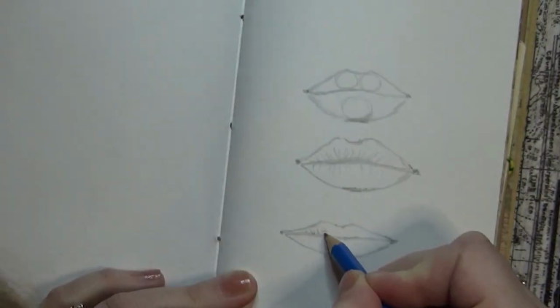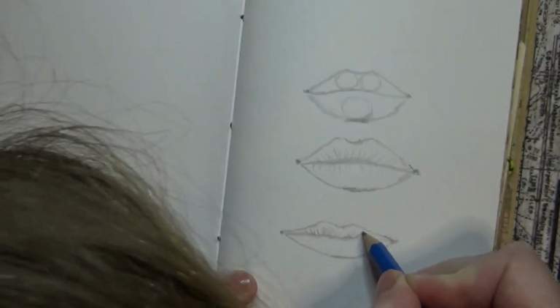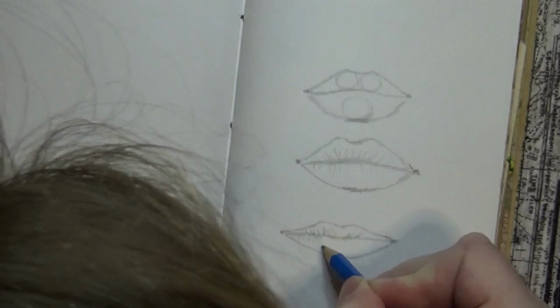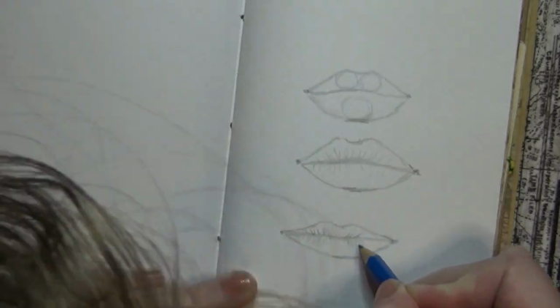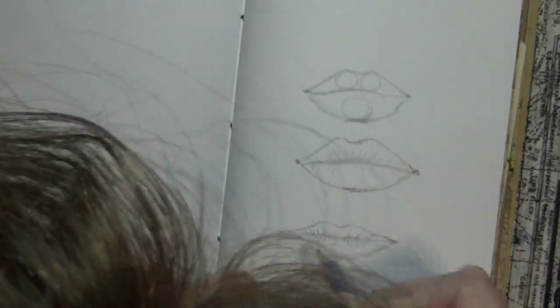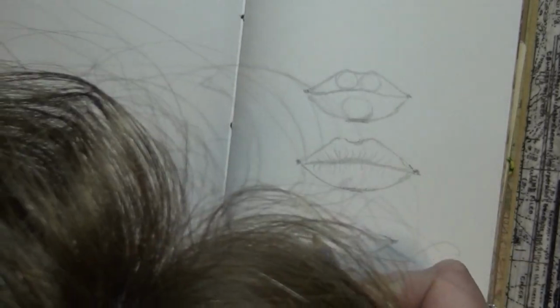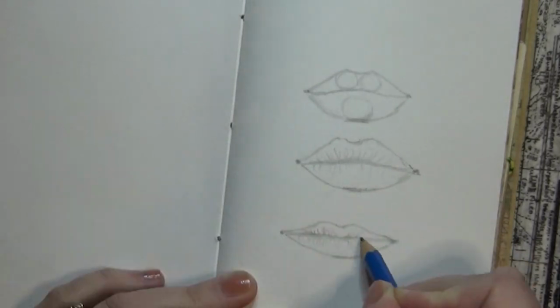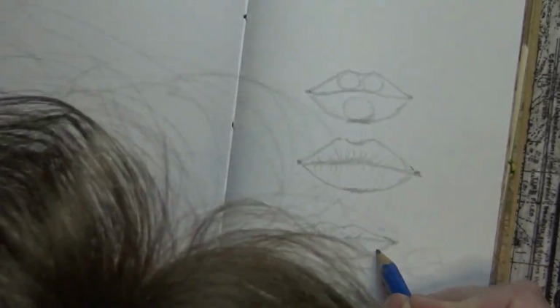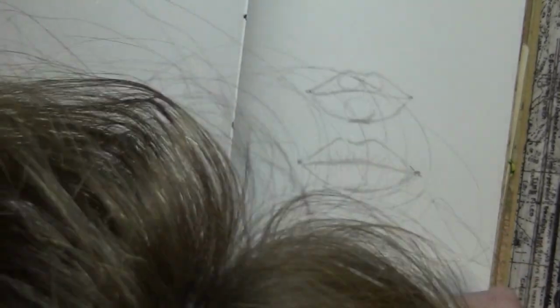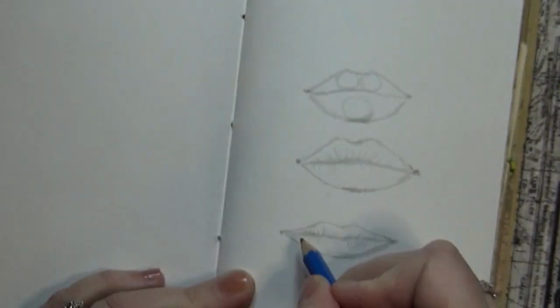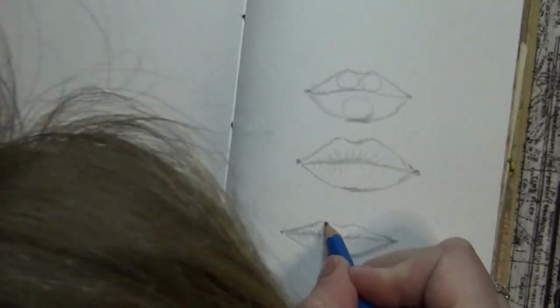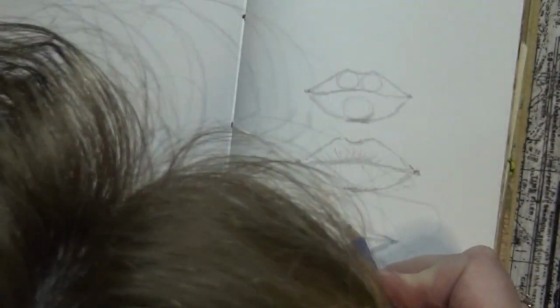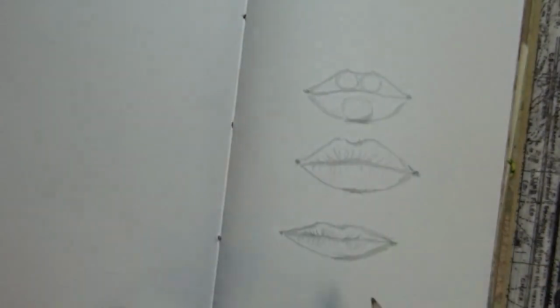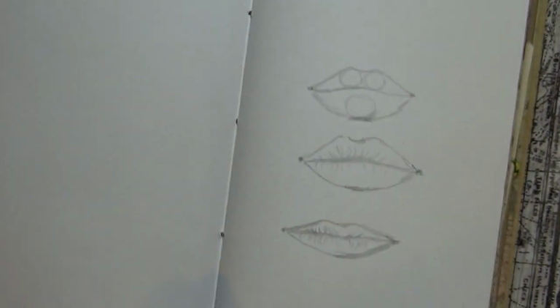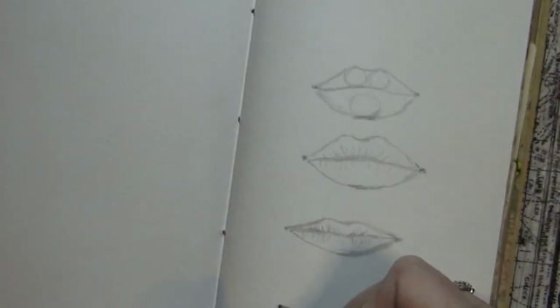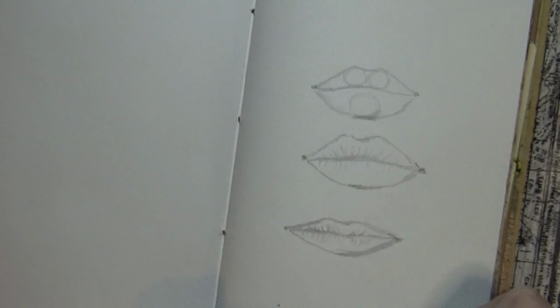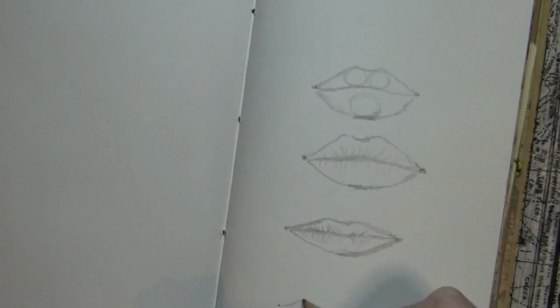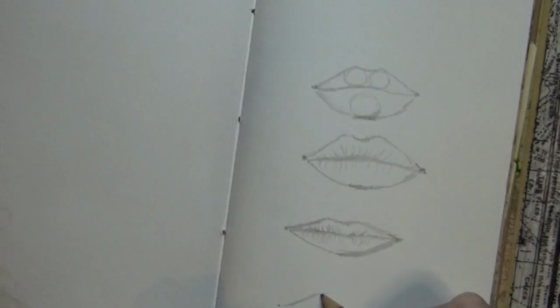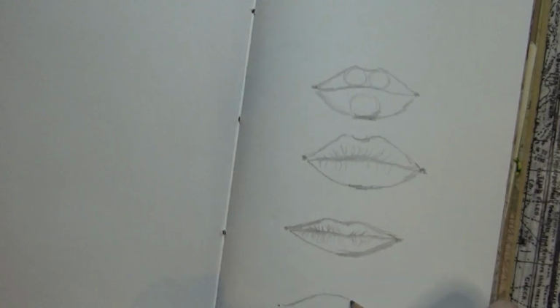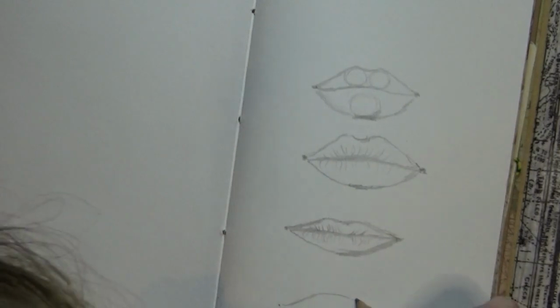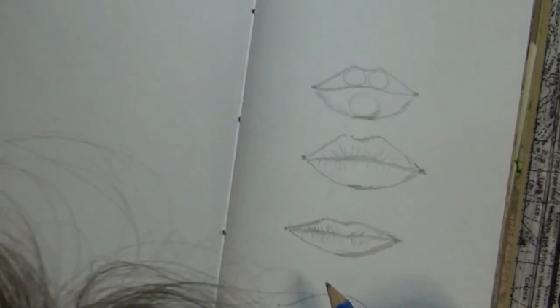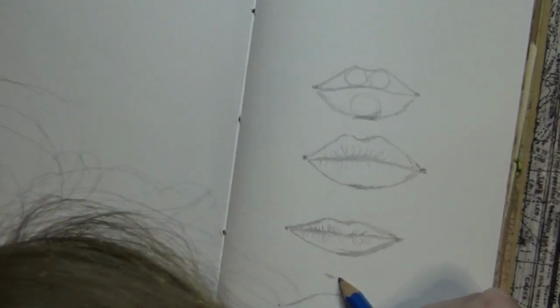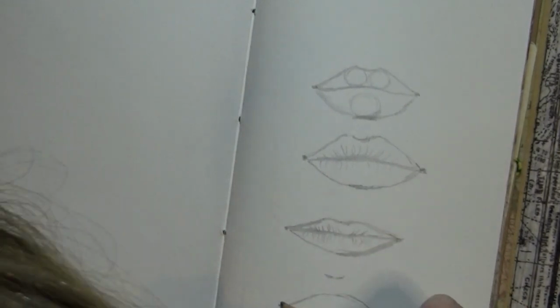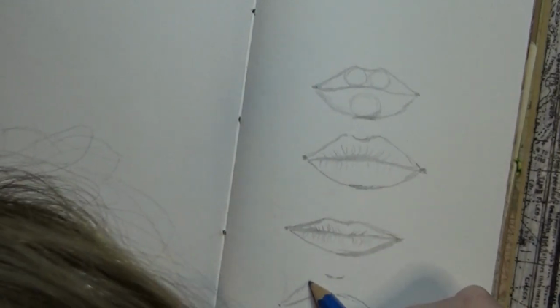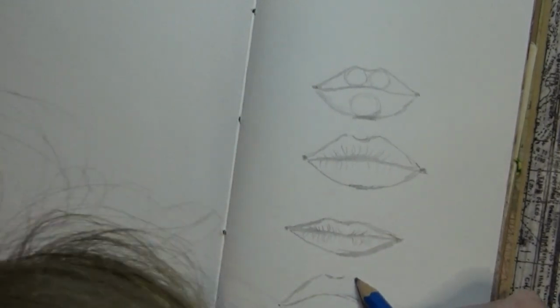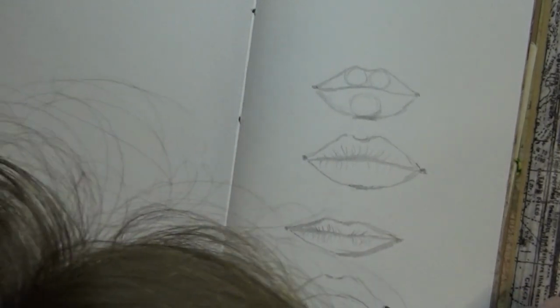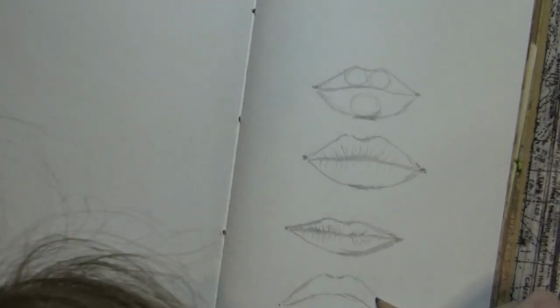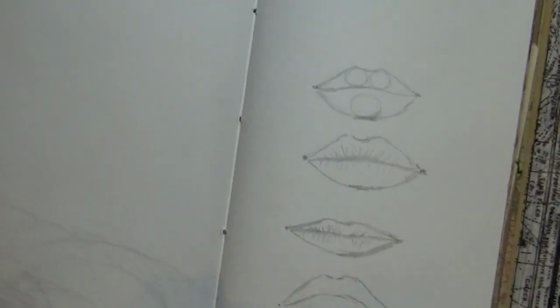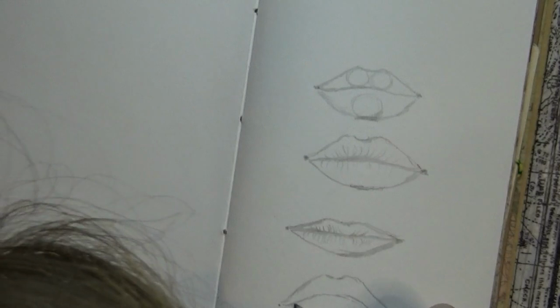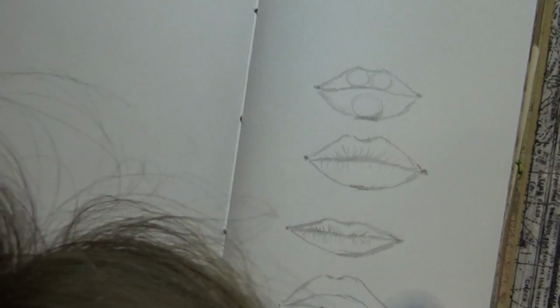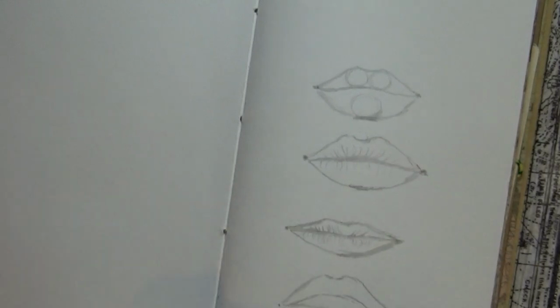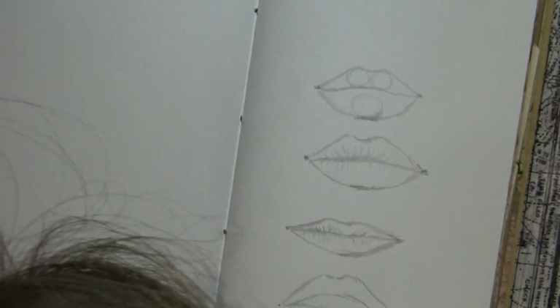Lips can be finer, lips can be fuller, lips can be darker or lighter. They can have makeup on them, they can be nude, they can be parted.